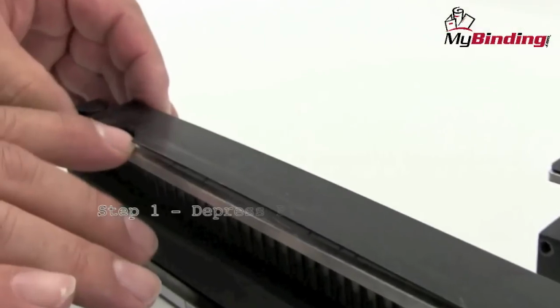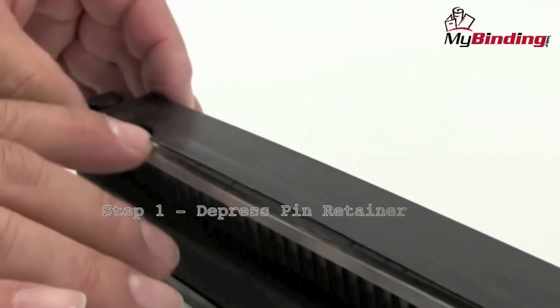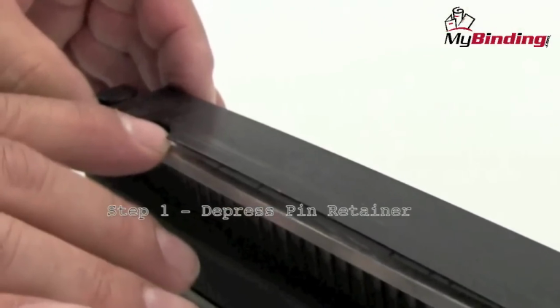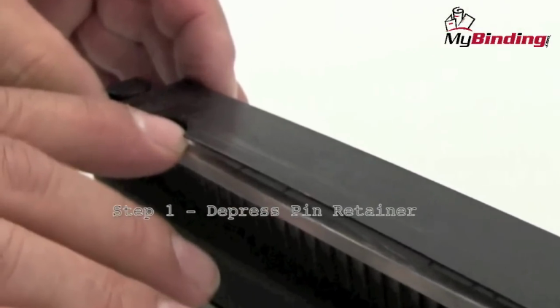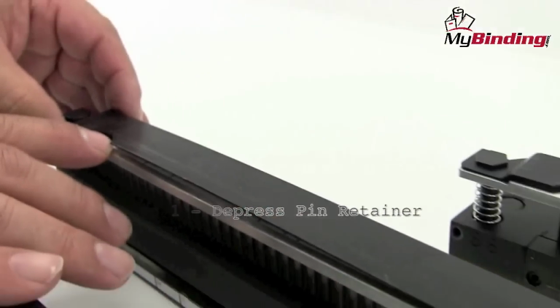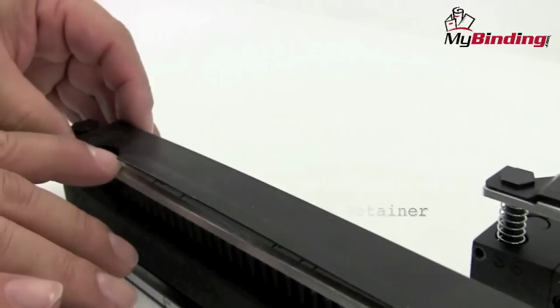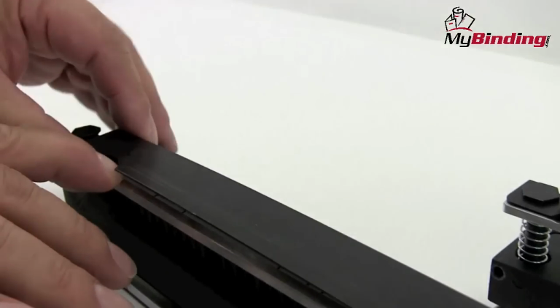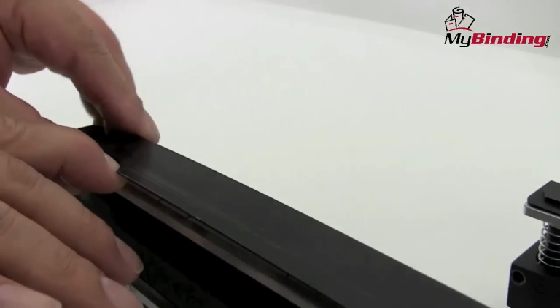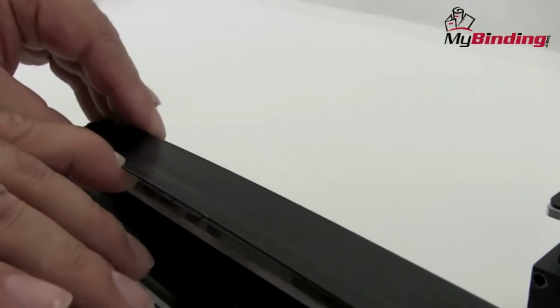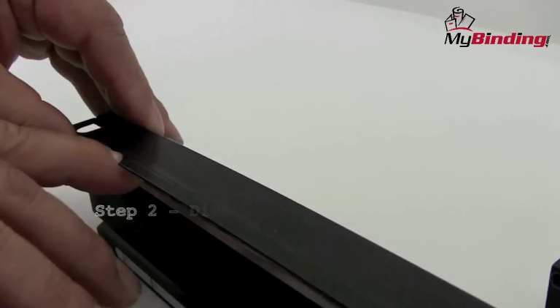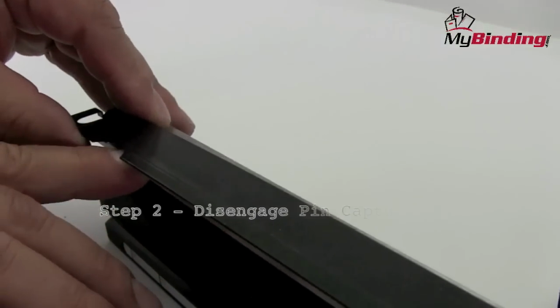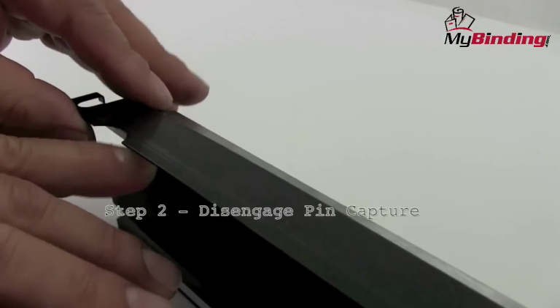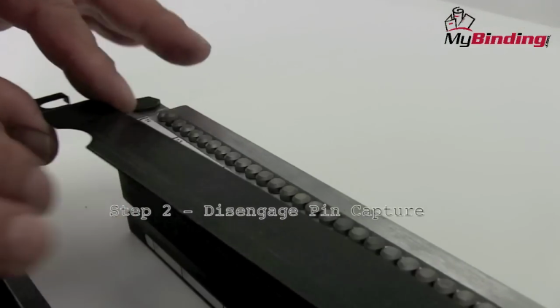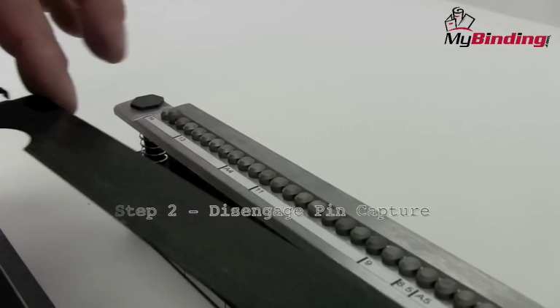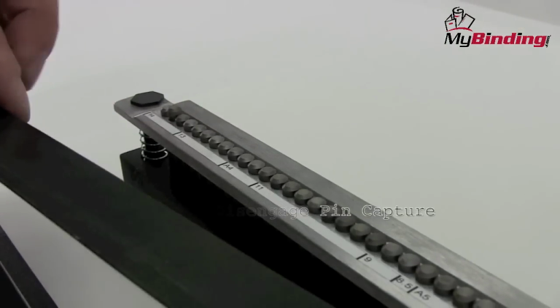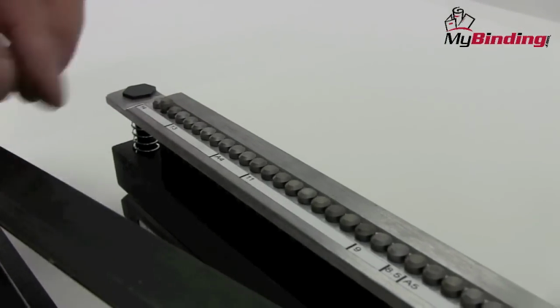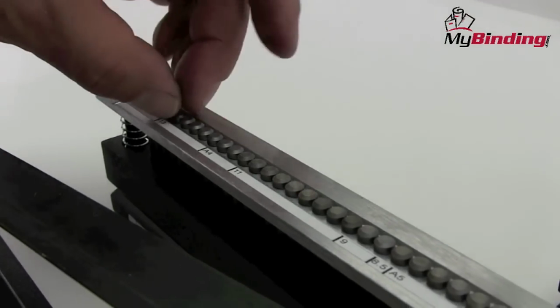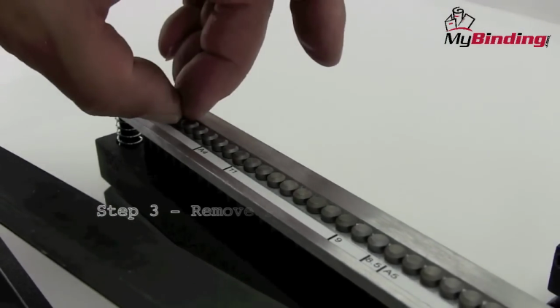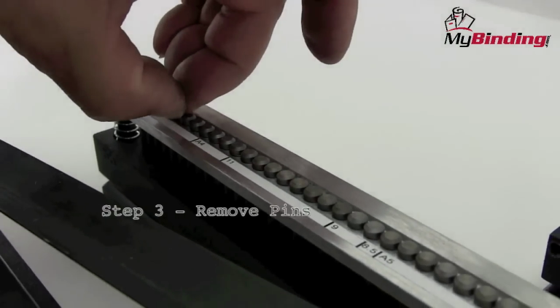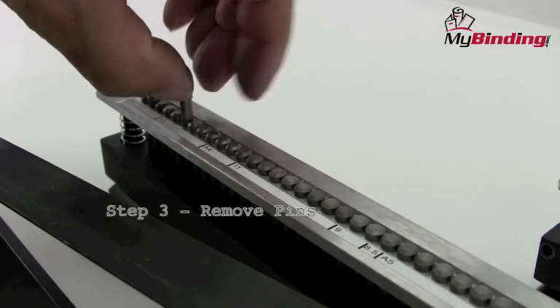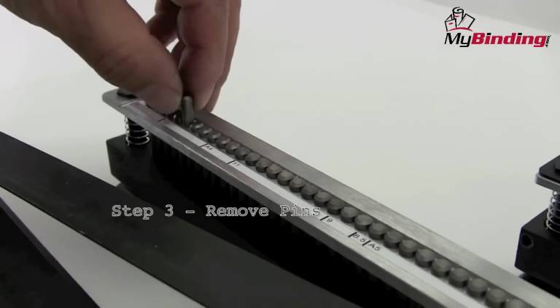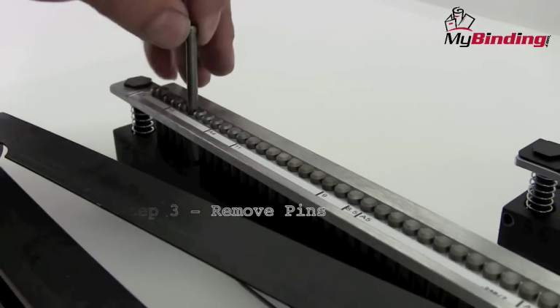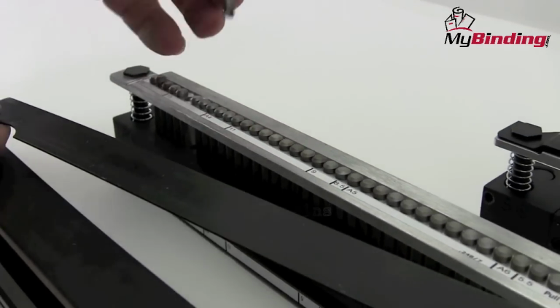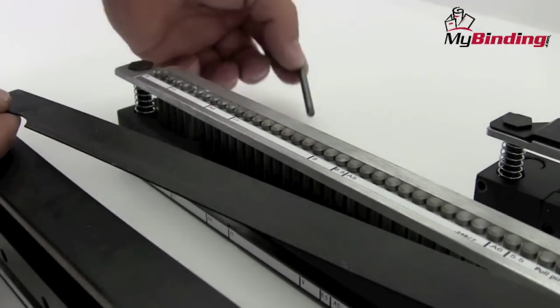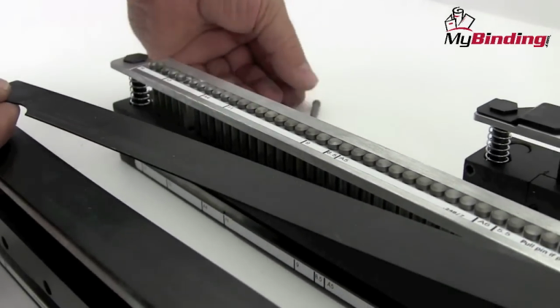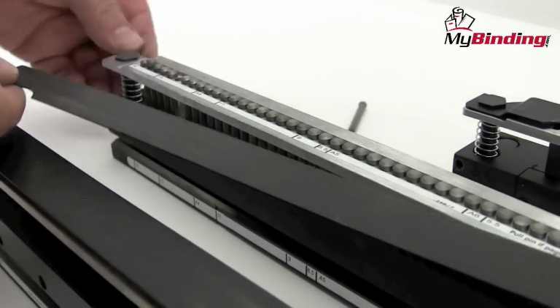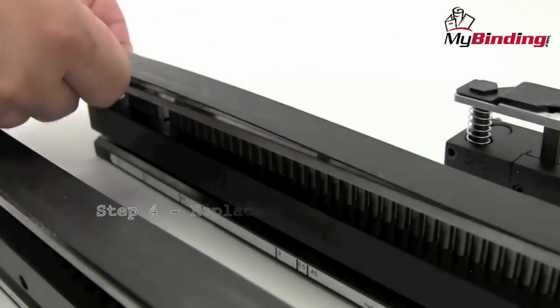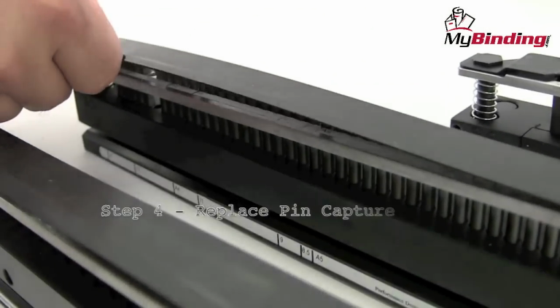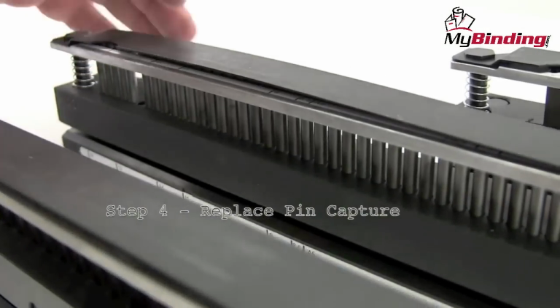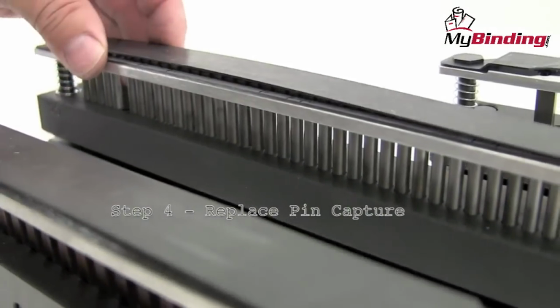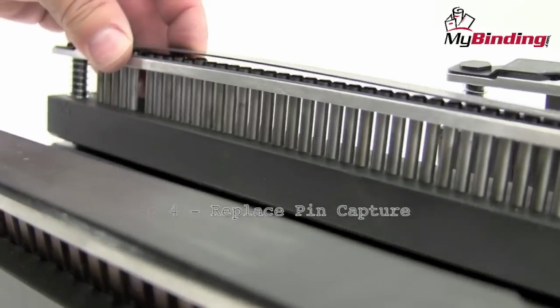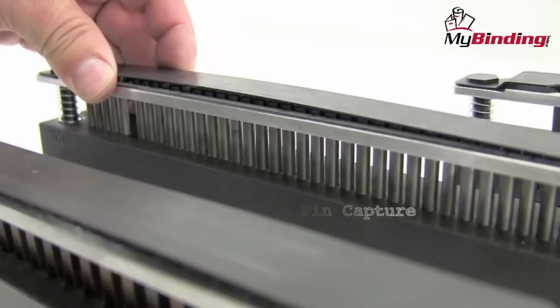Step one is to depress the pin retainer. Press down through the notch on the spring and disengage or lift the pin capture — that is step two. Step three: remove any and all pins that you need just by pulling them straight up and out of the slot. Finally, press down again on the pin retainer and replace the pin capture.